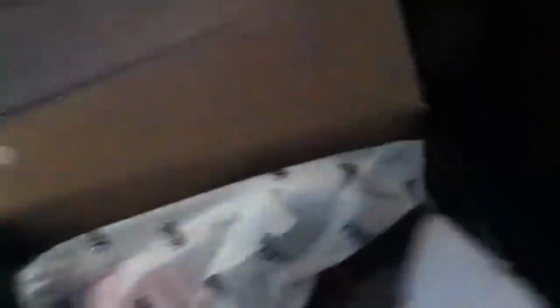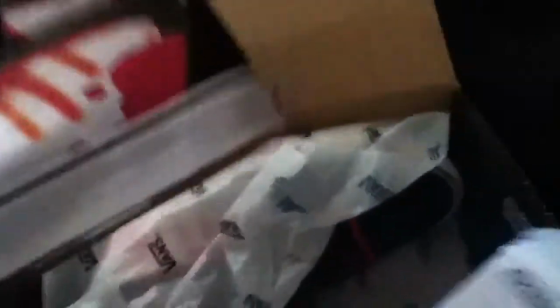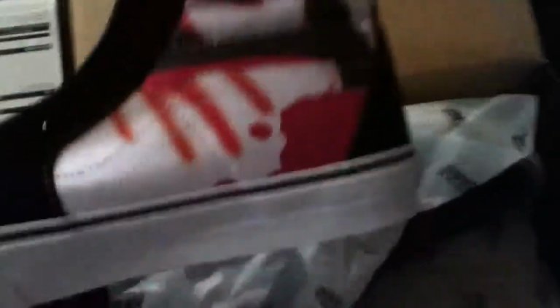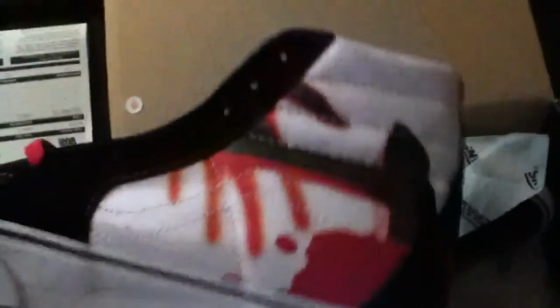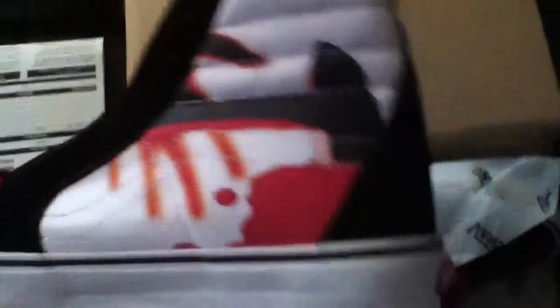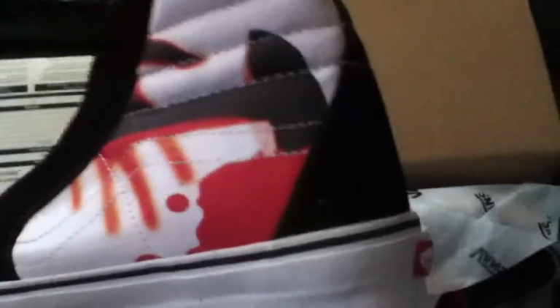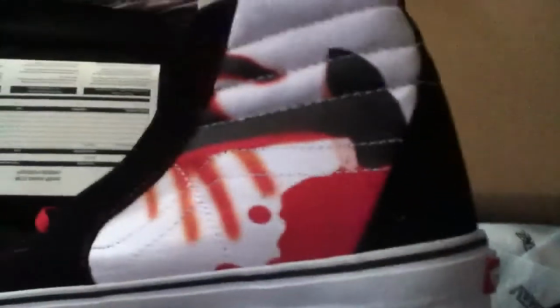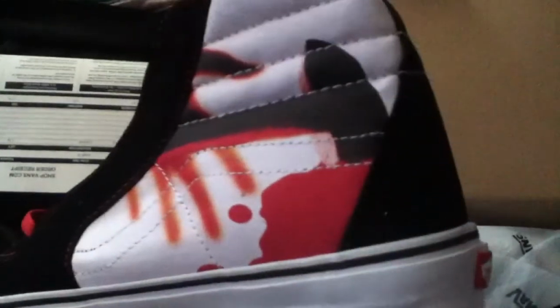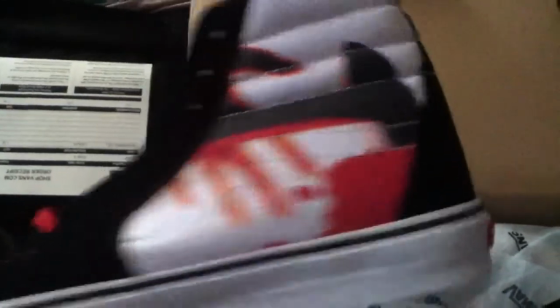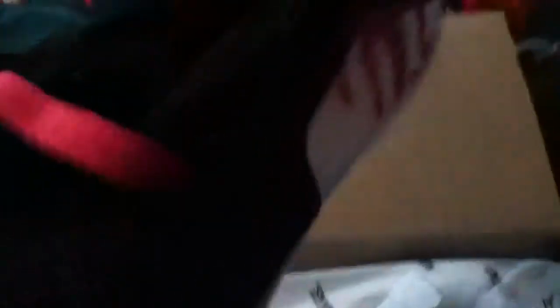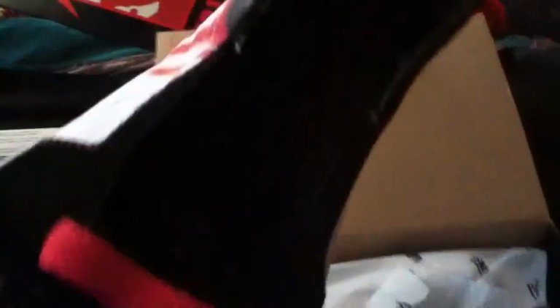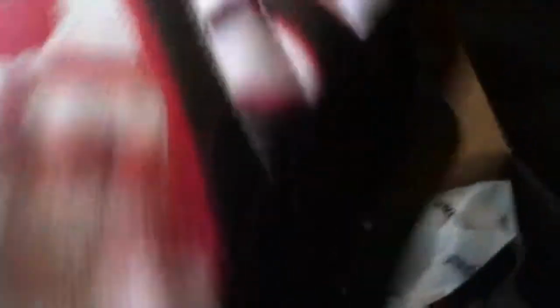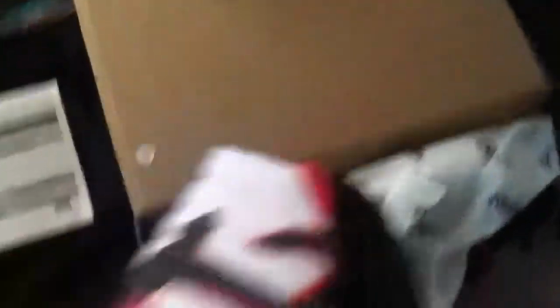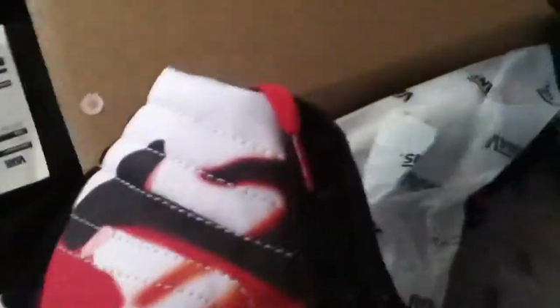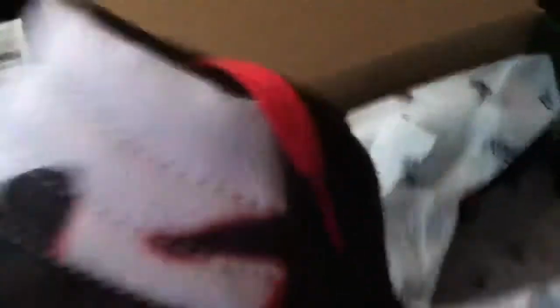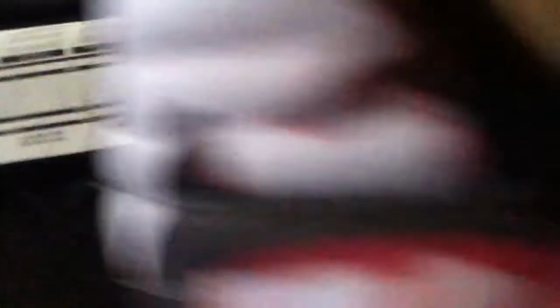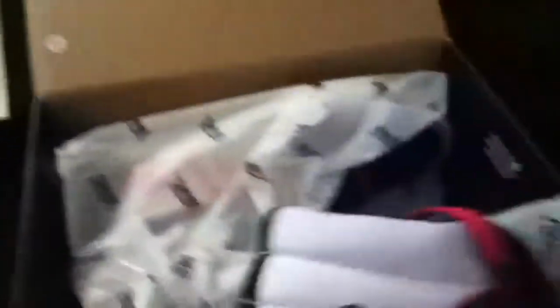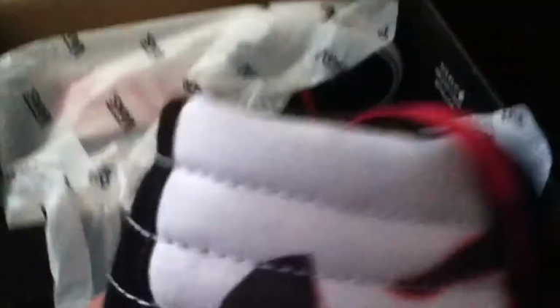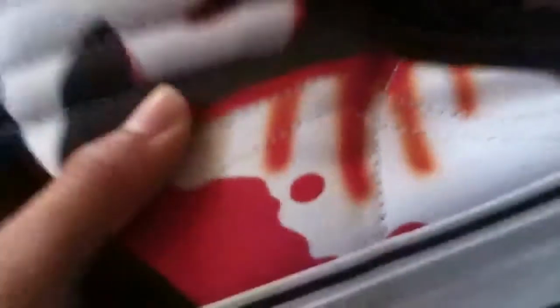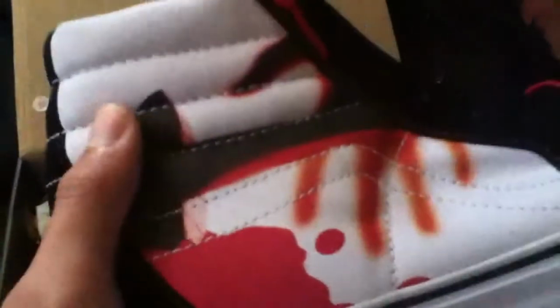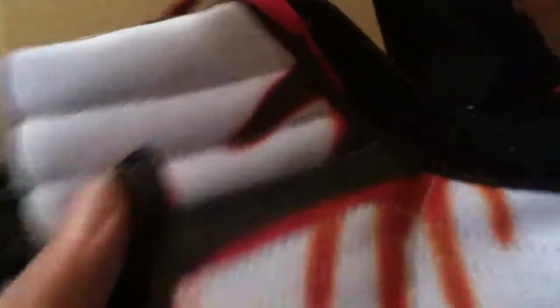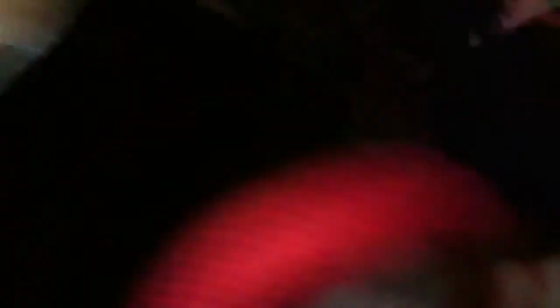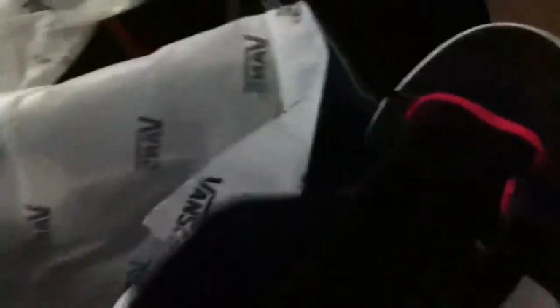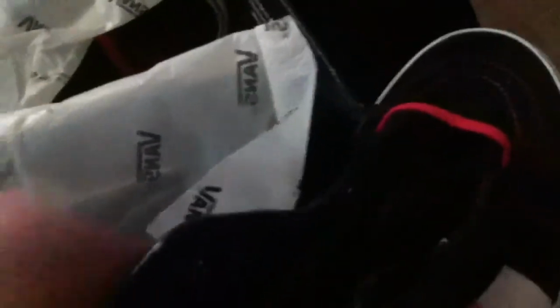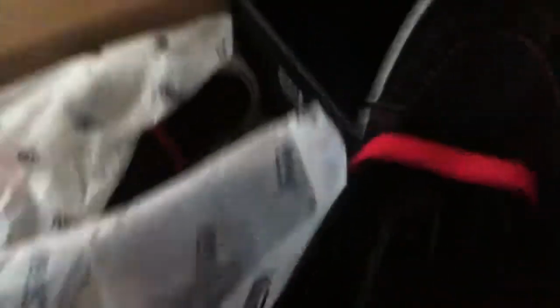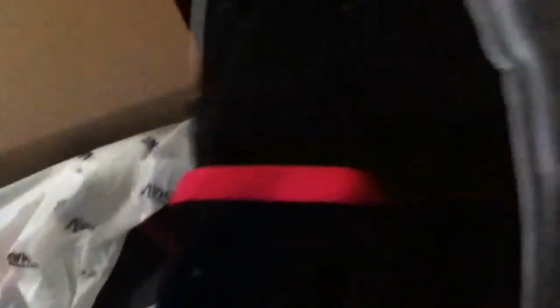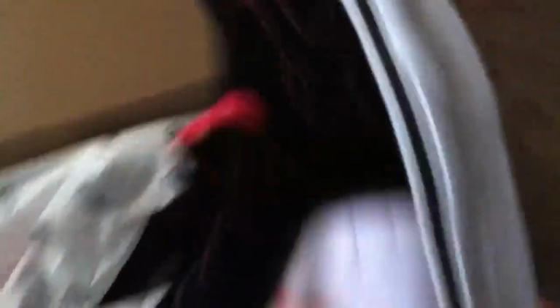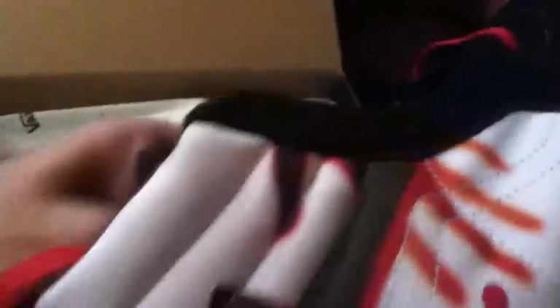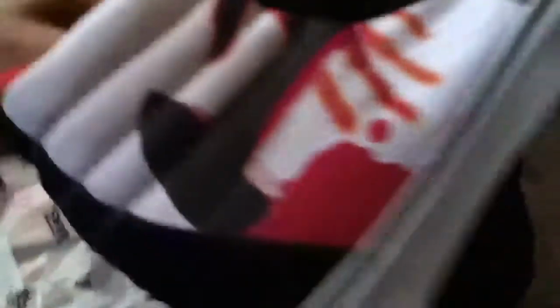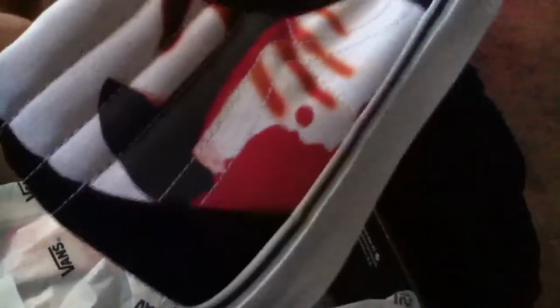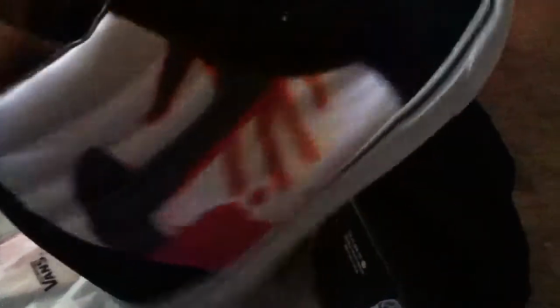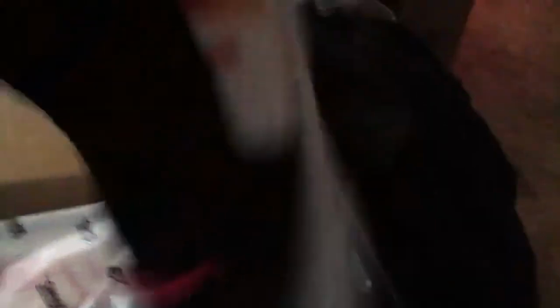Oh man, these are badass. Oh, they're on both sides — I didn't notice that. So yeah, these are the Skate Highs. These are really, really cool looking.